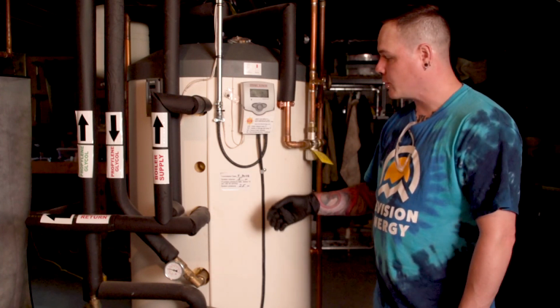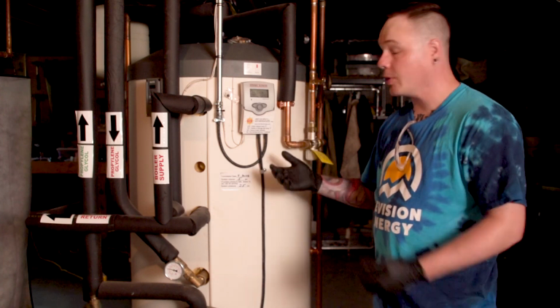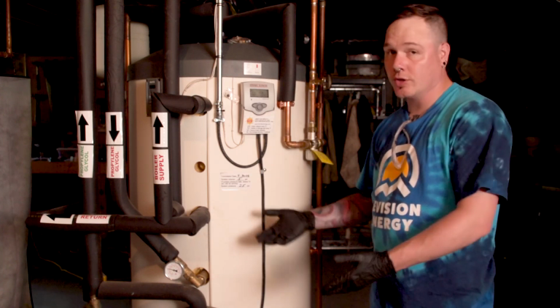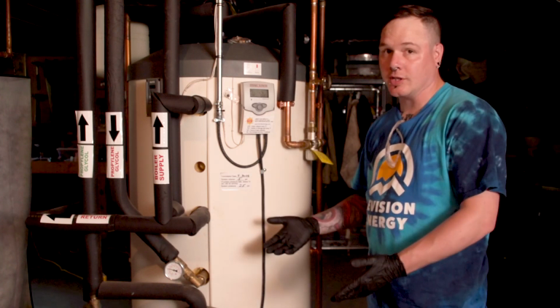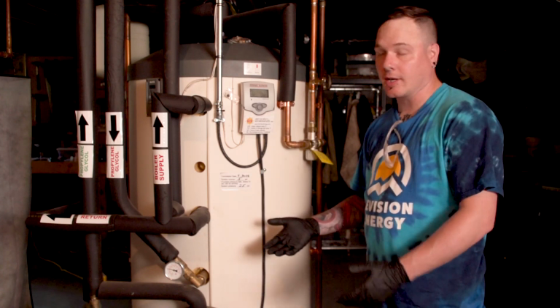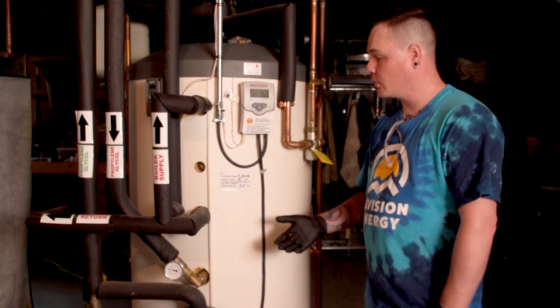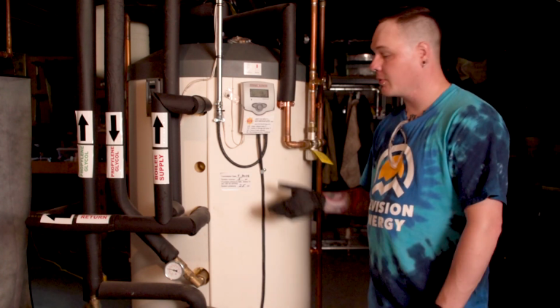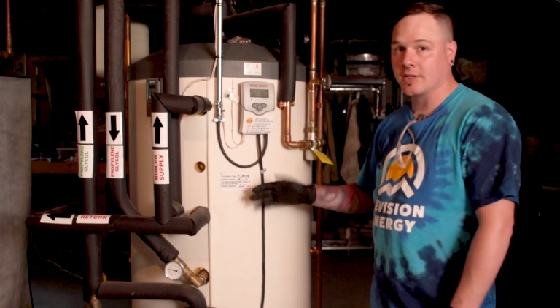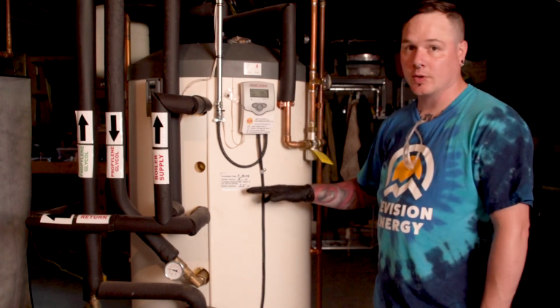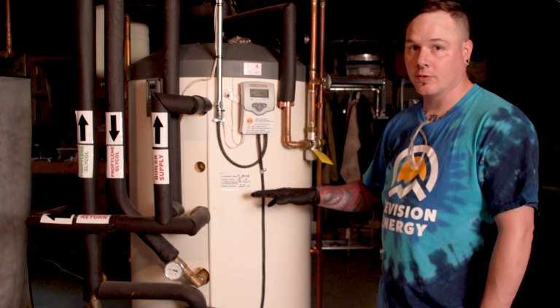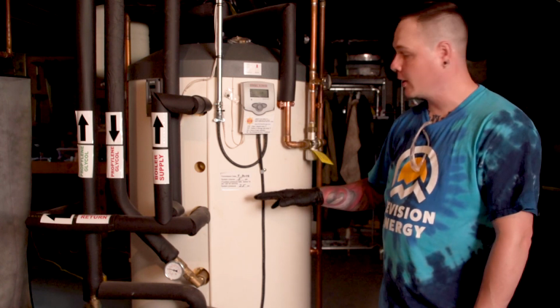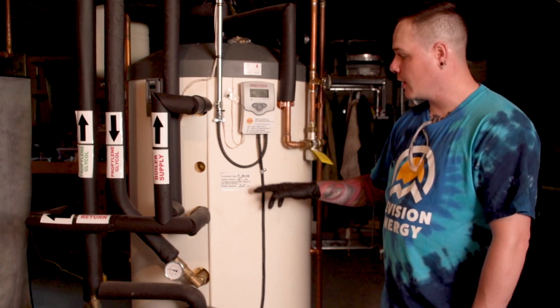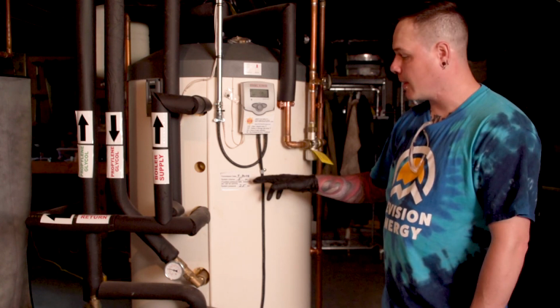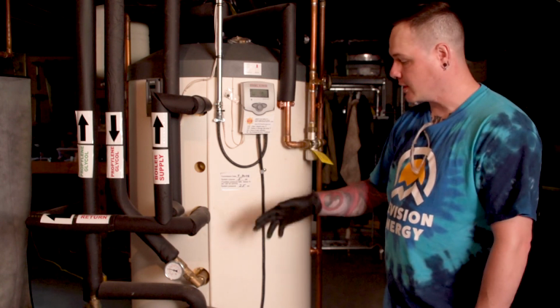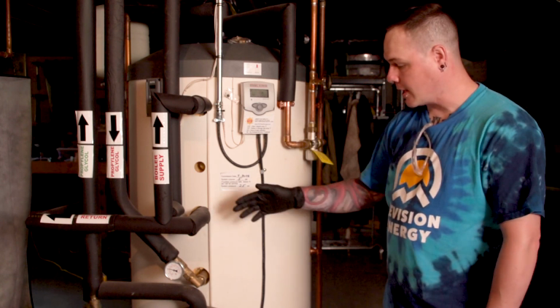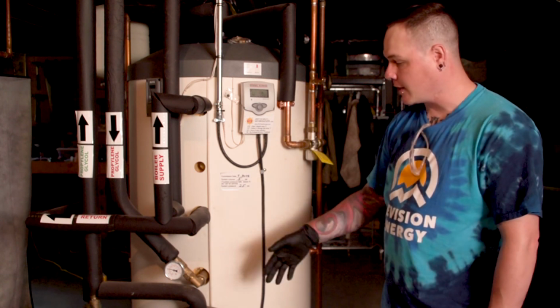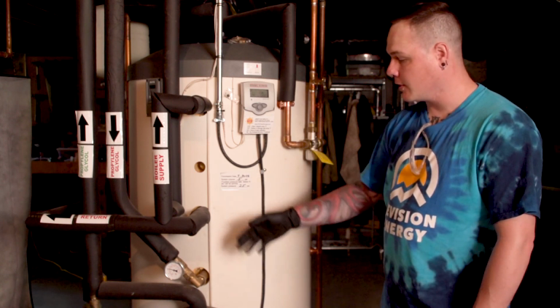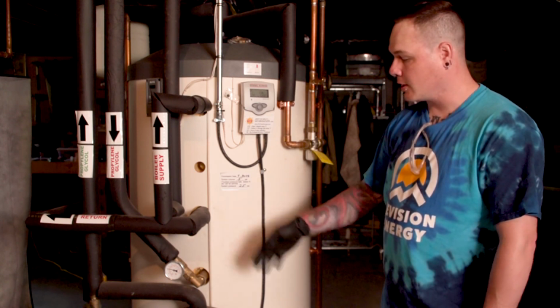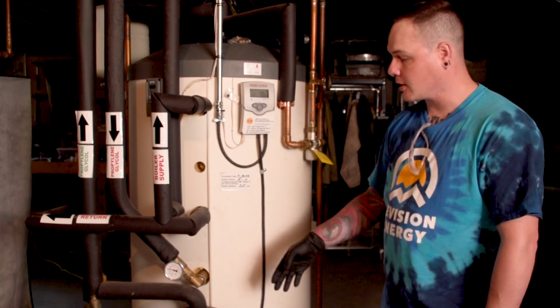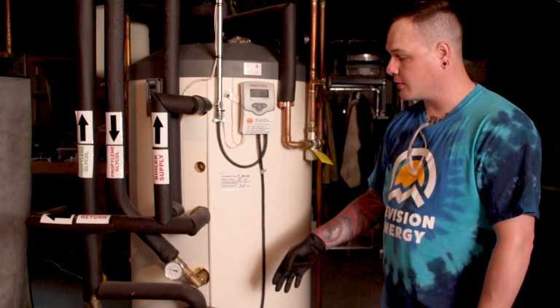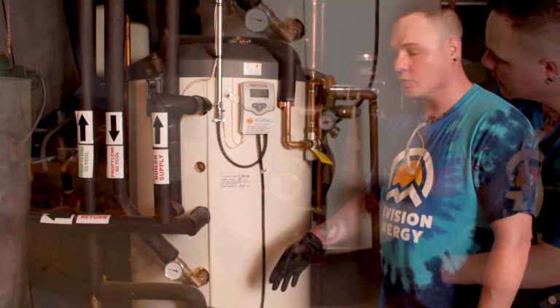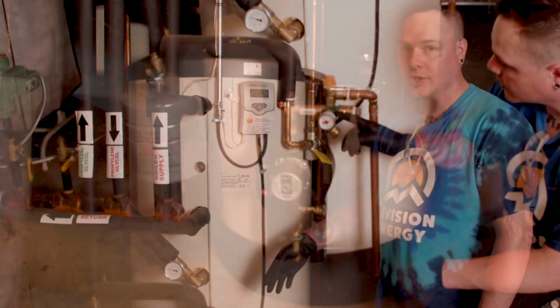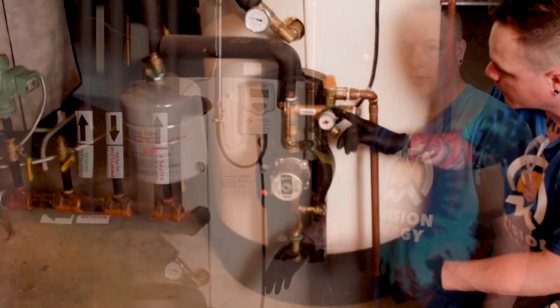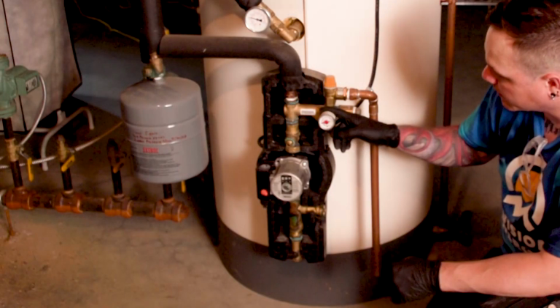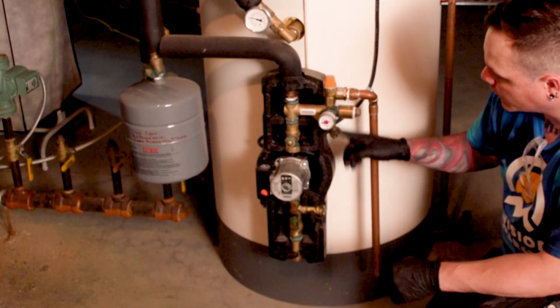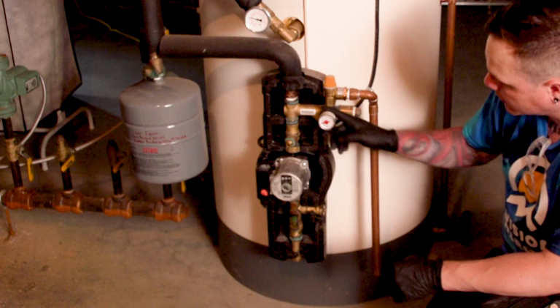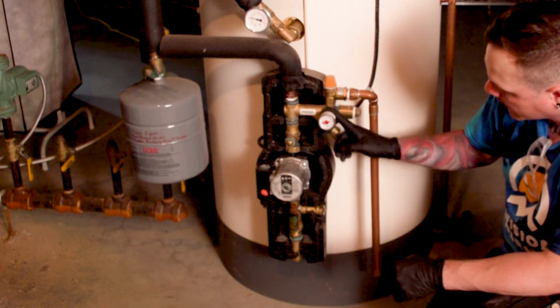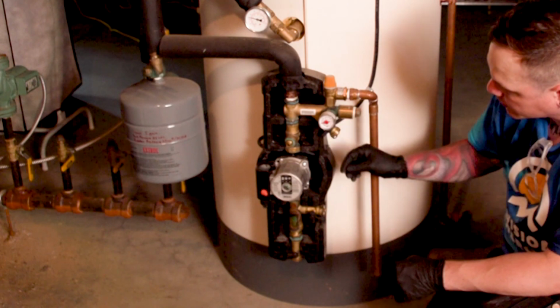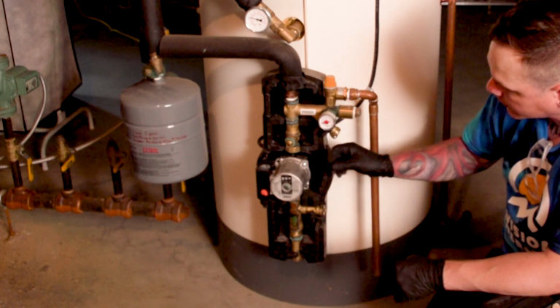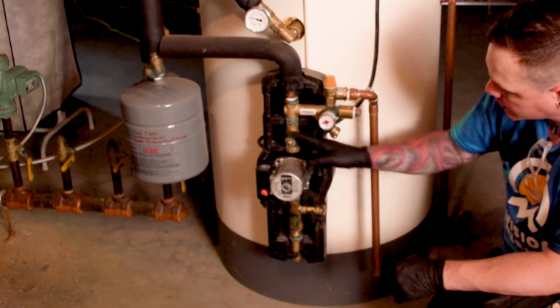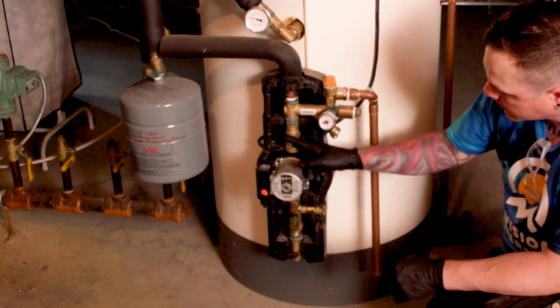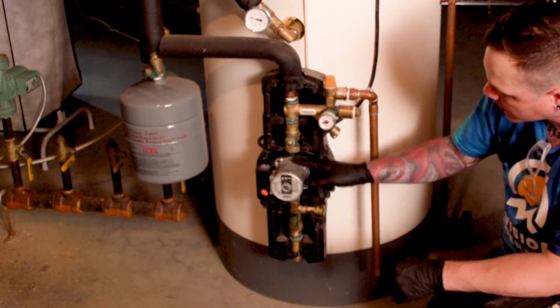When we do these routine checkups, one of the first things we're going to look for is any kinds of signs of corrosion, weeping, dripping, or leaking — anything like that.